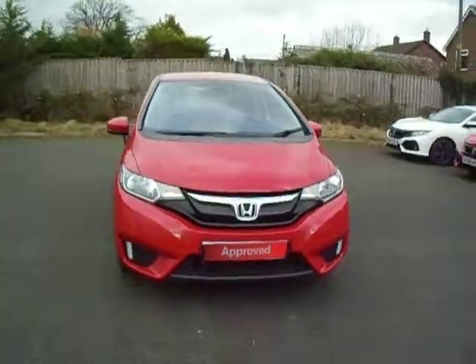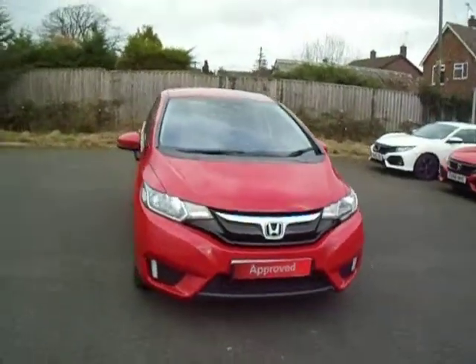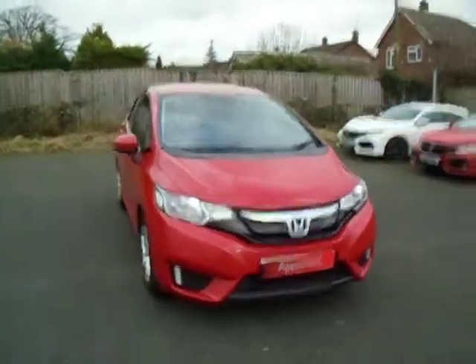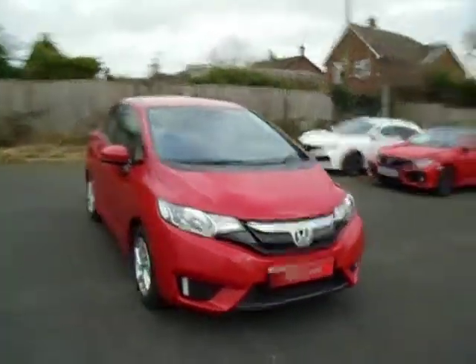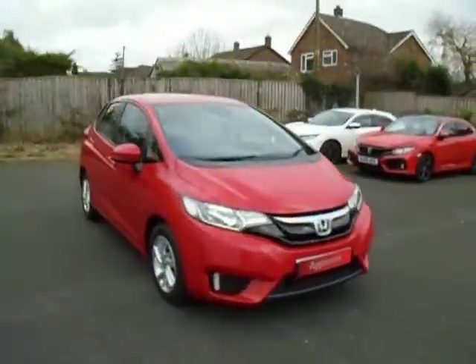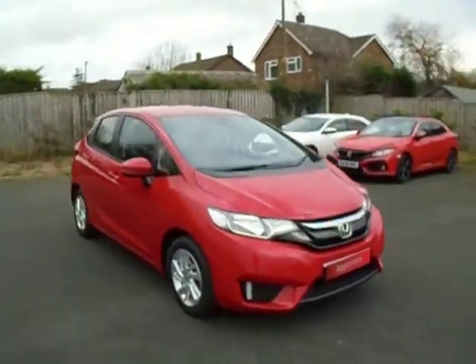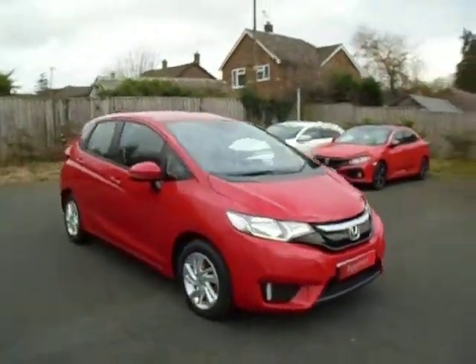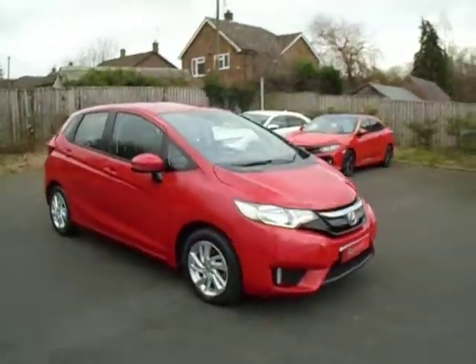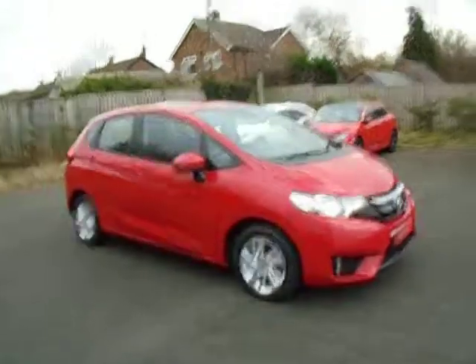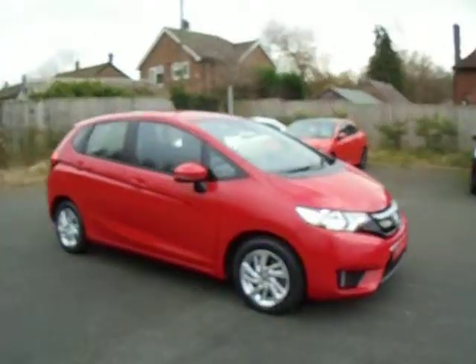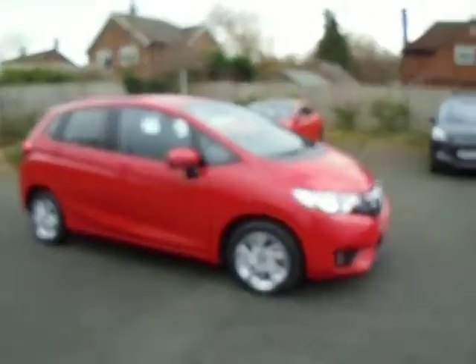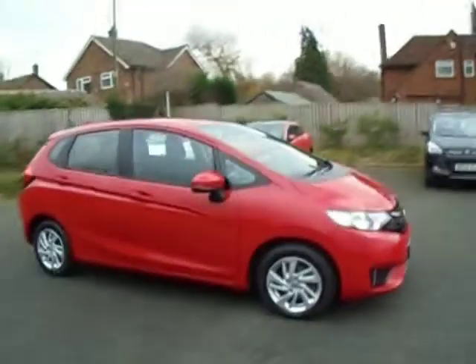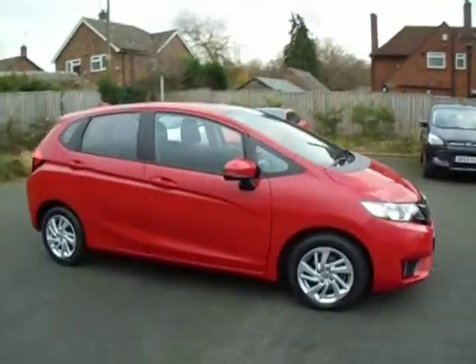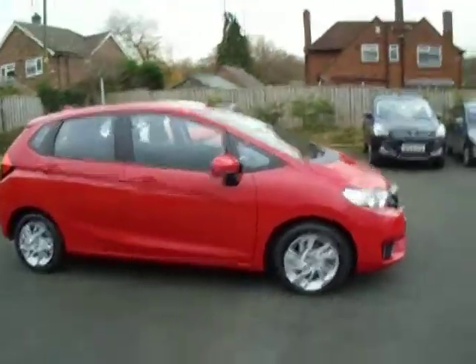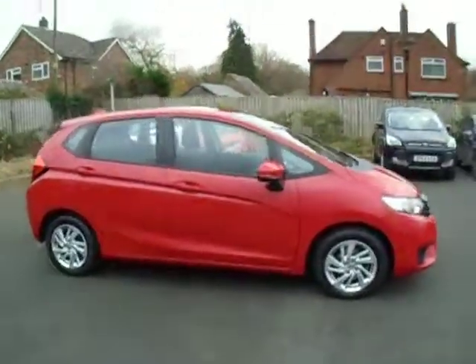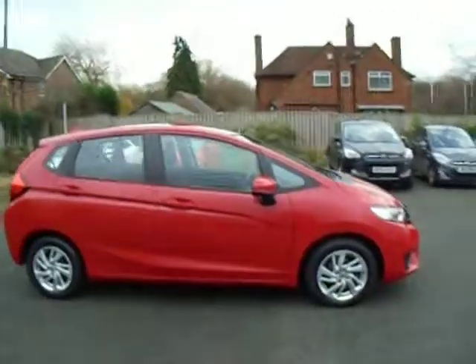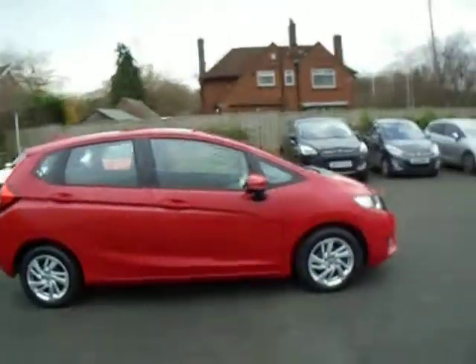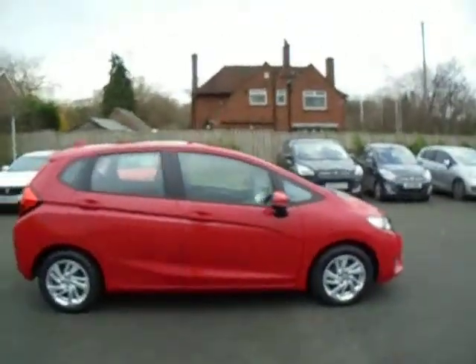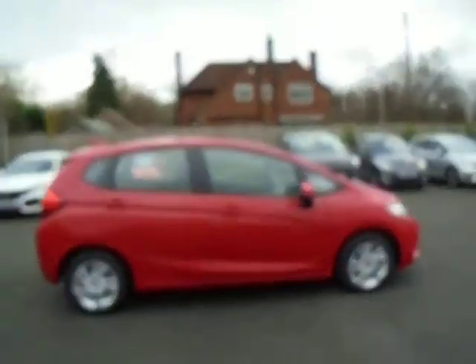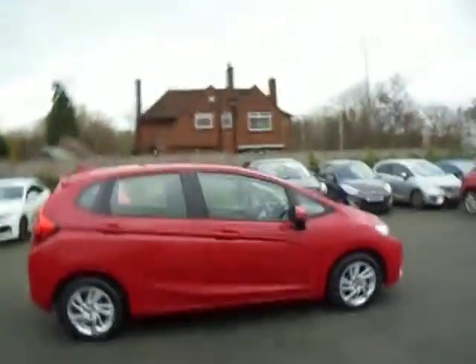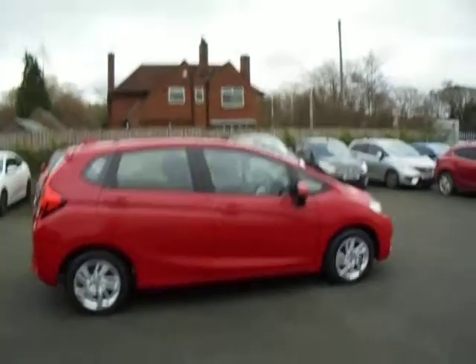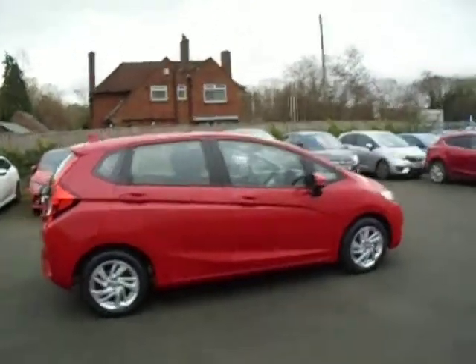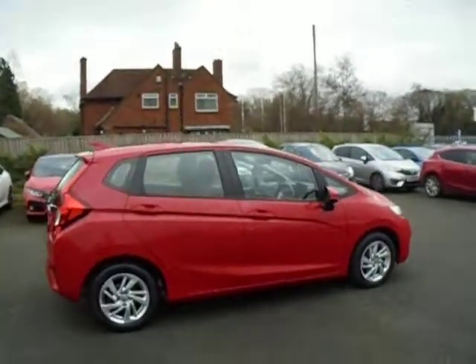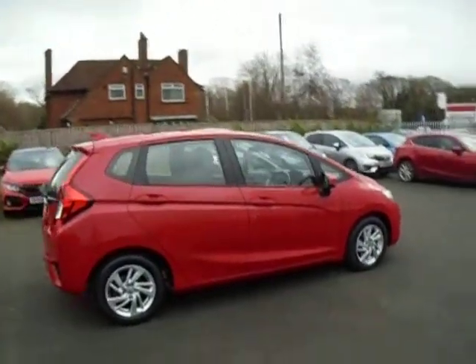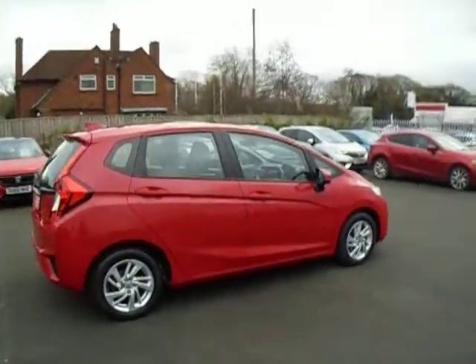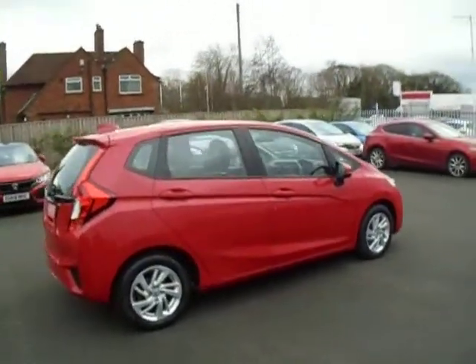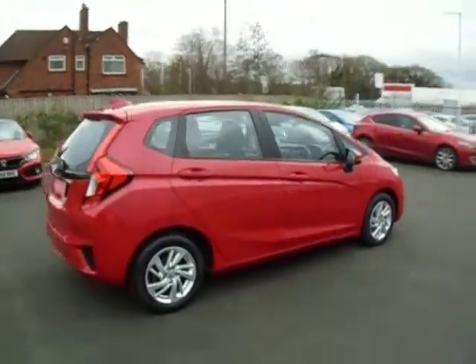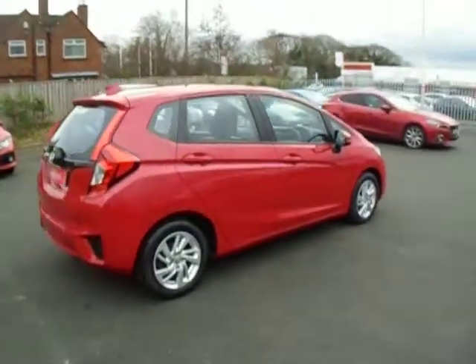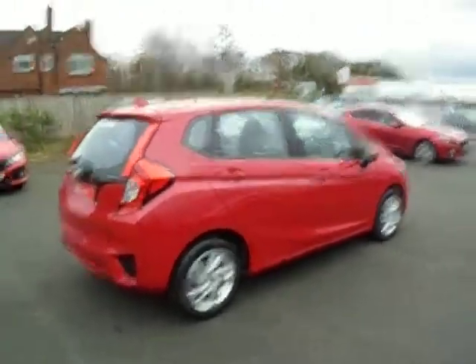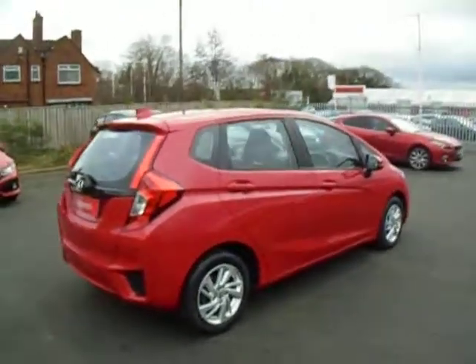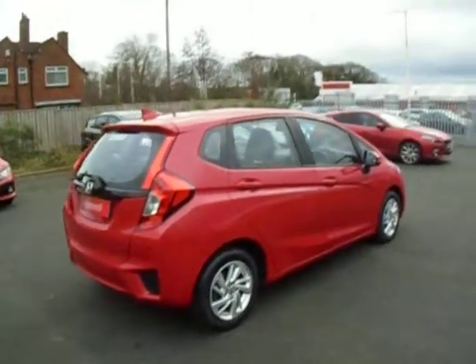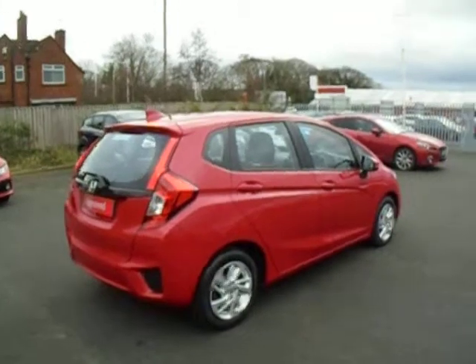Hello and welcome to JT Hughes Honda. Today I'm going to show you around our used, very clean Honda Jazz we now have for sale. This is finished off in the flat red paint and is the SC spec and is a 16 plate.